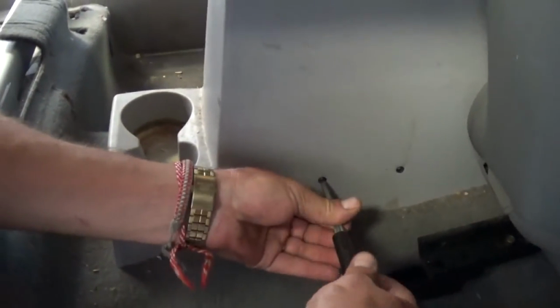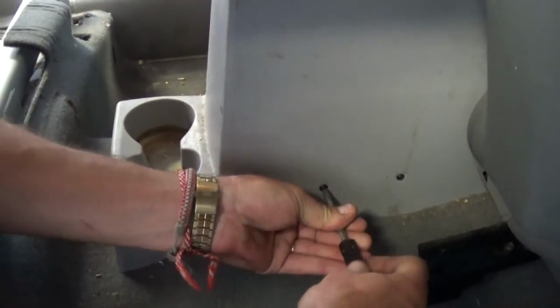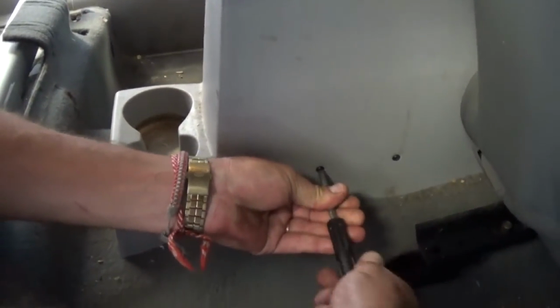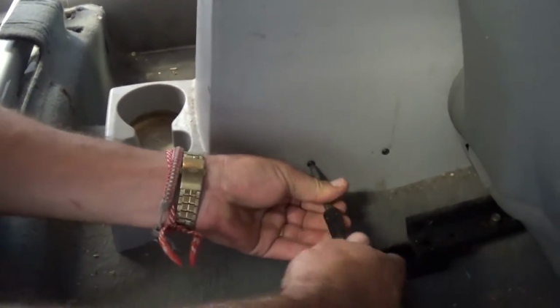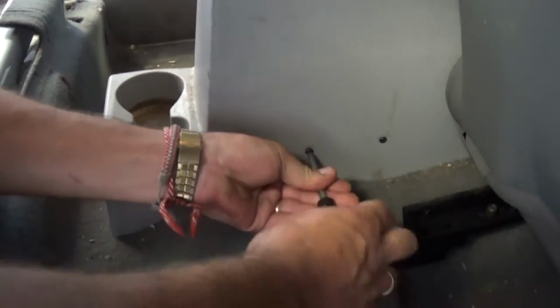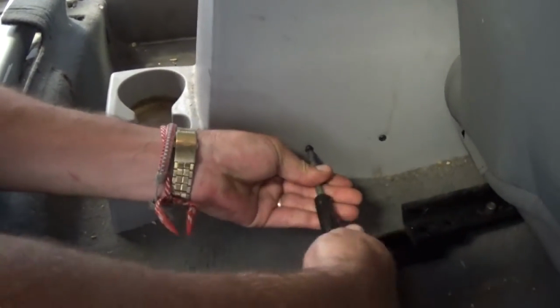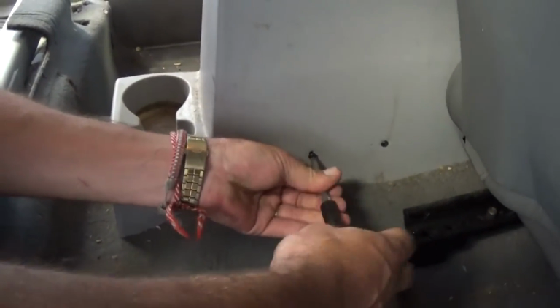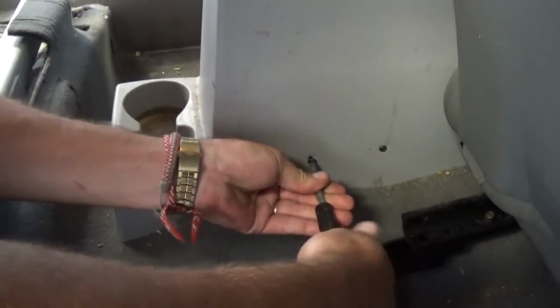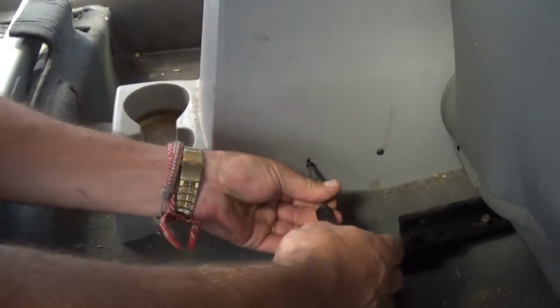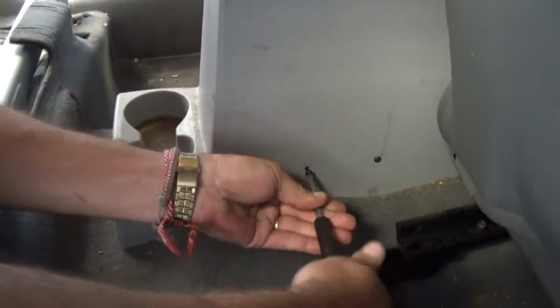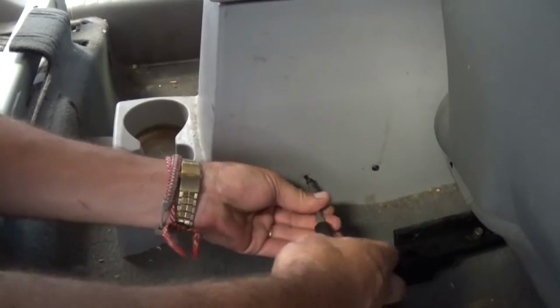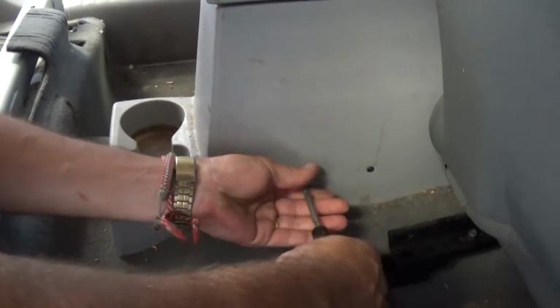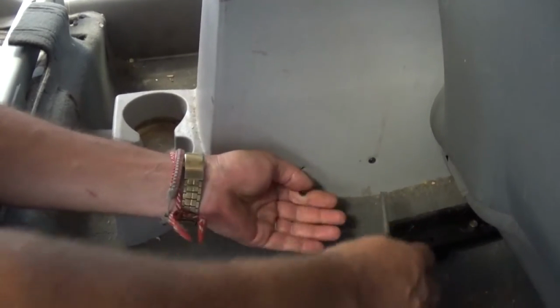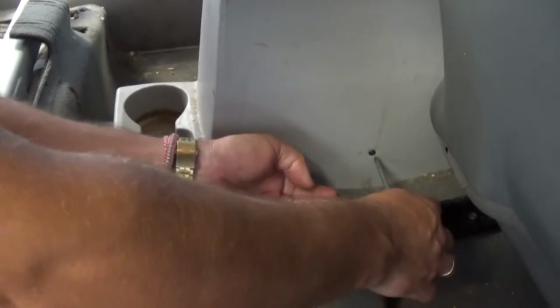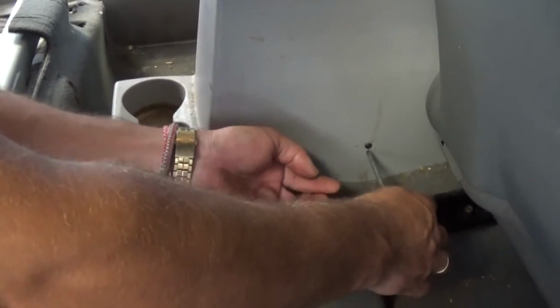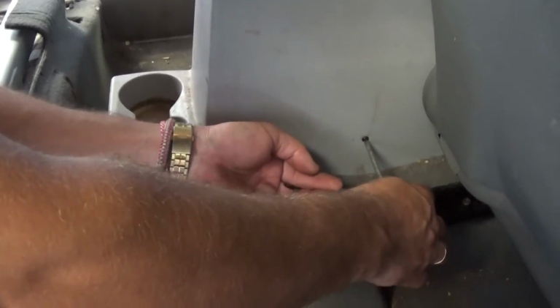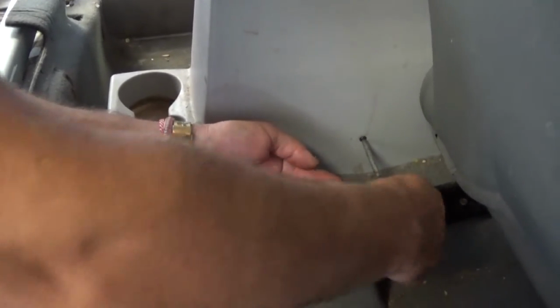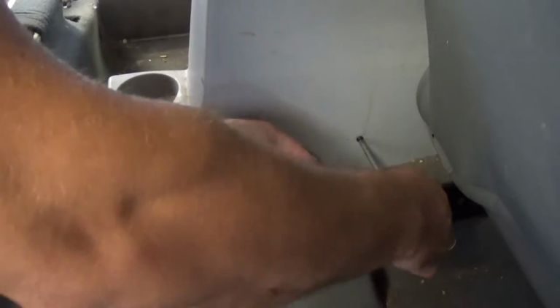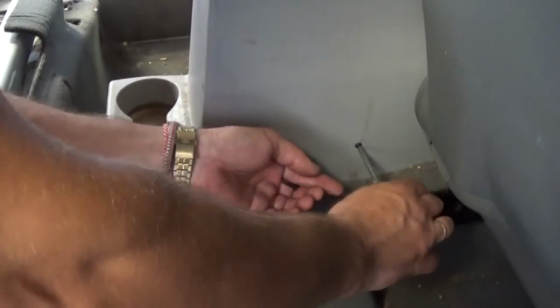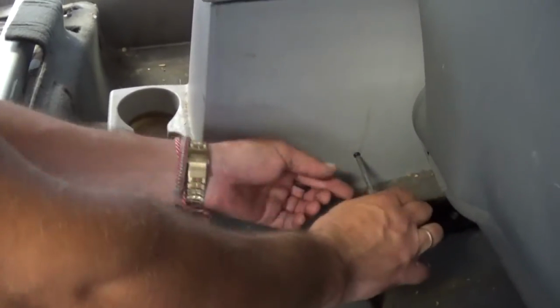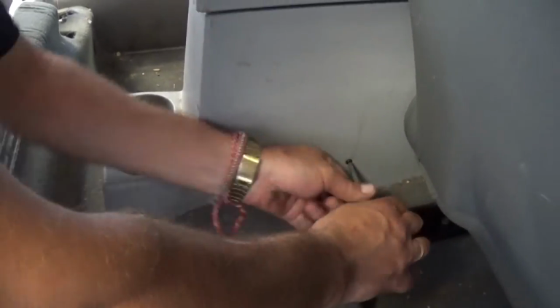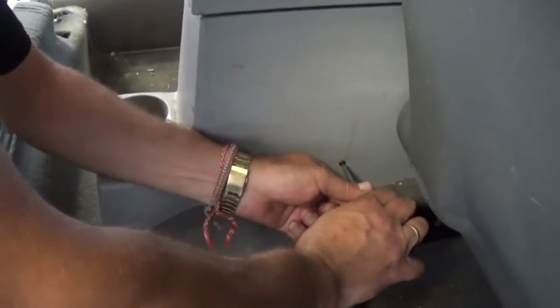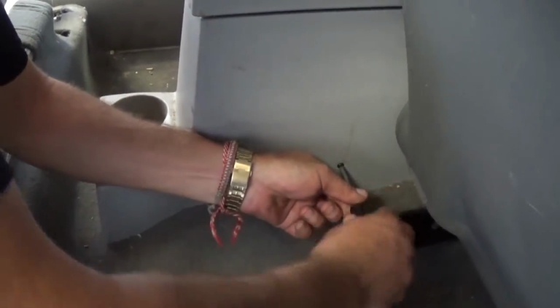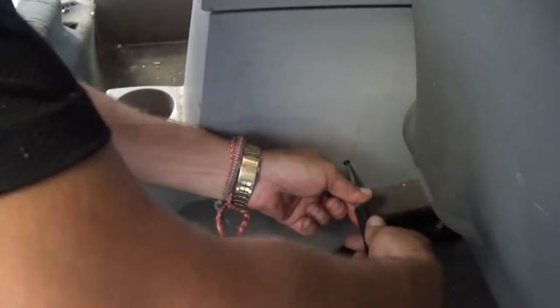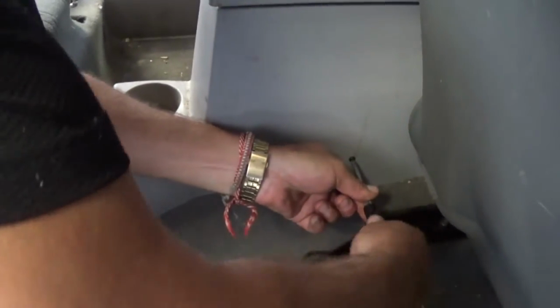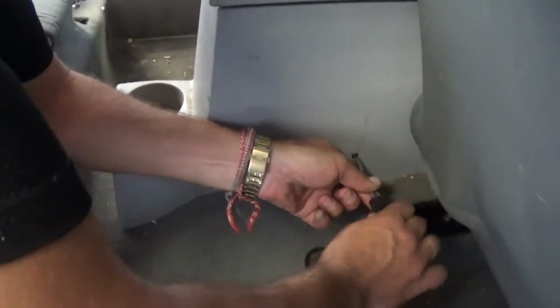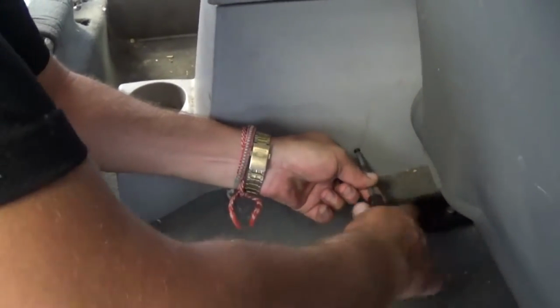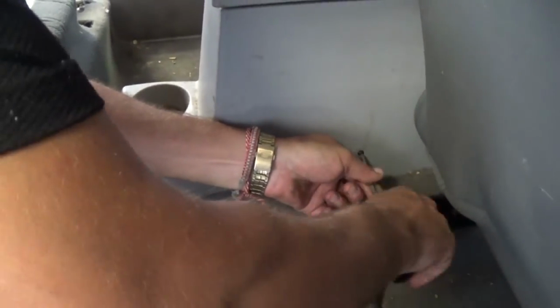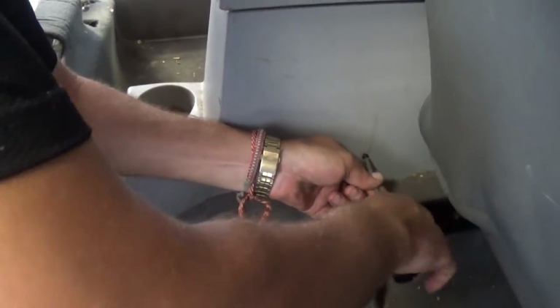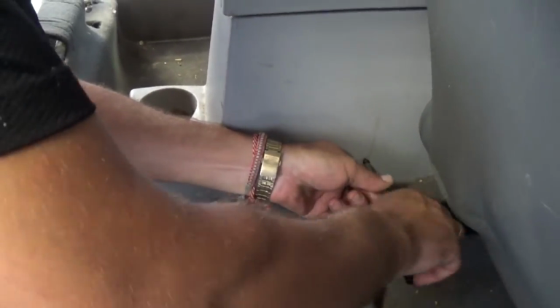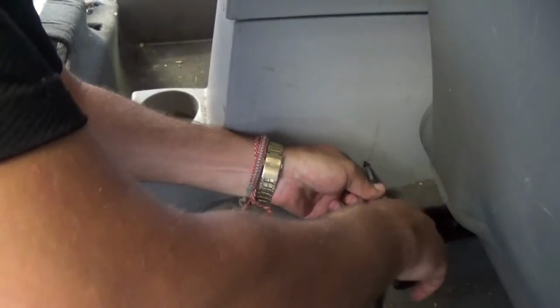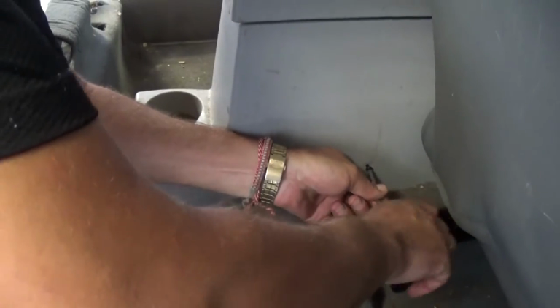Right here we have two screws on the passenger side that we need to remove with a Phillips screwdriver. Take both of them off.